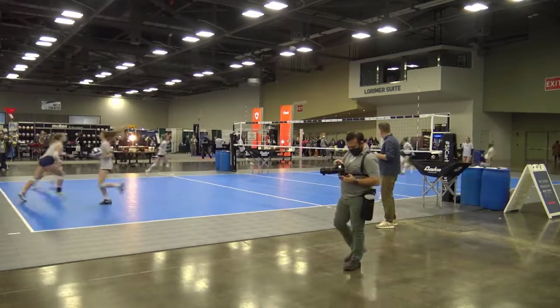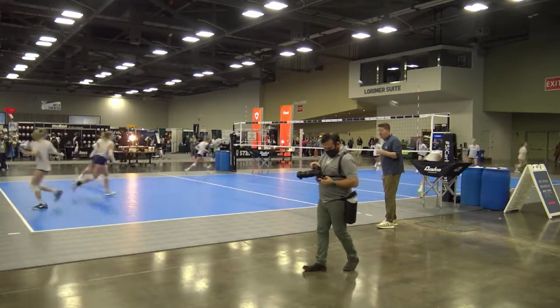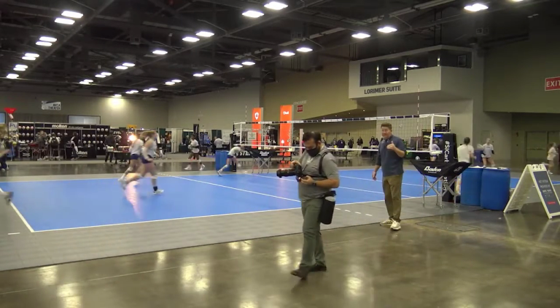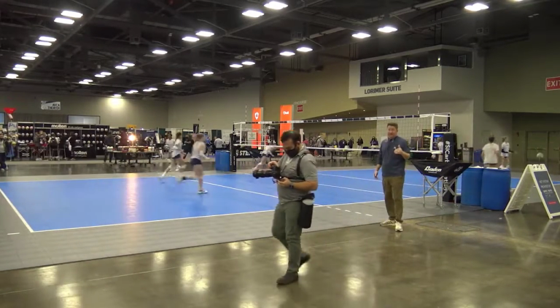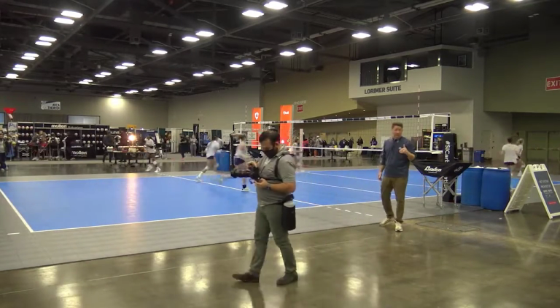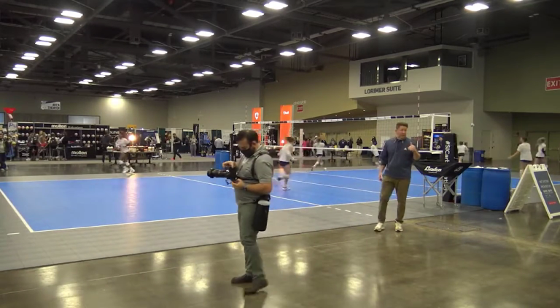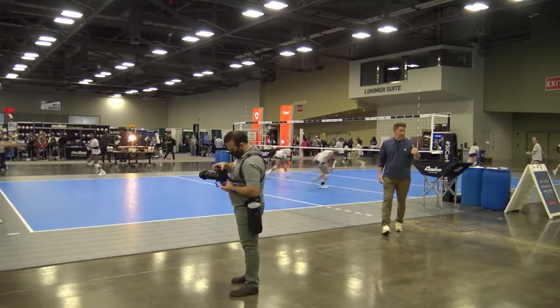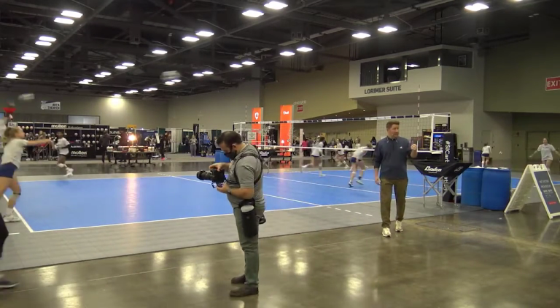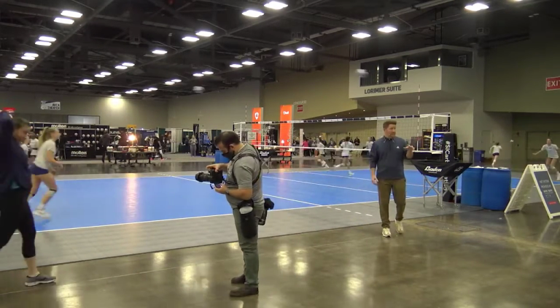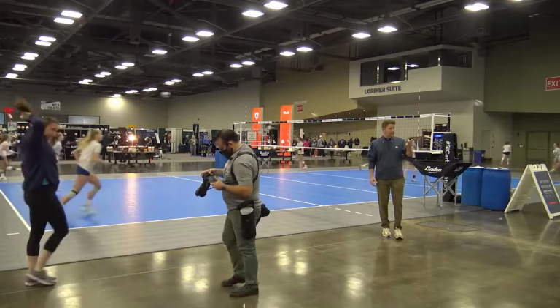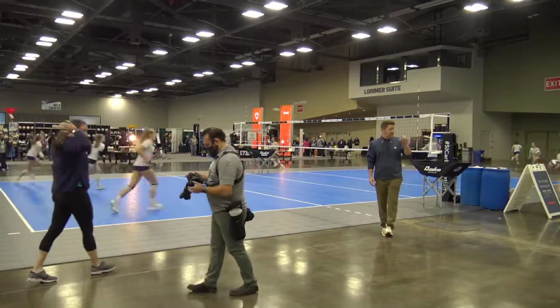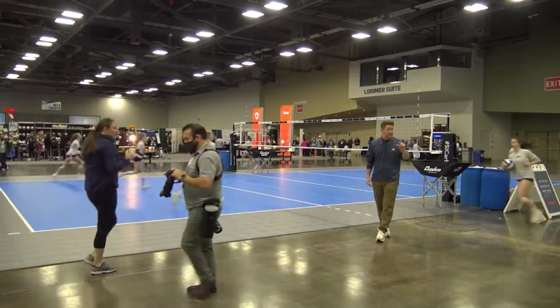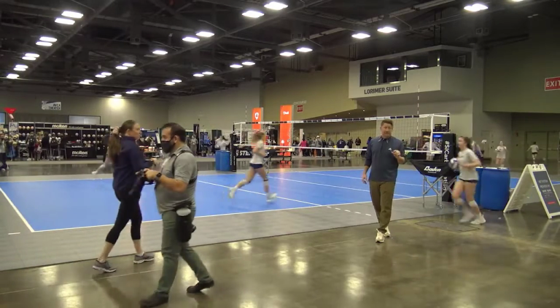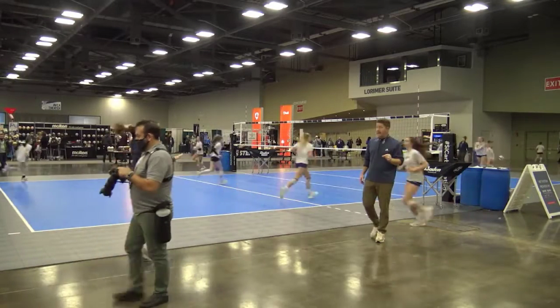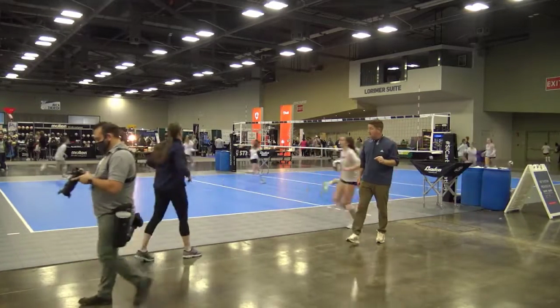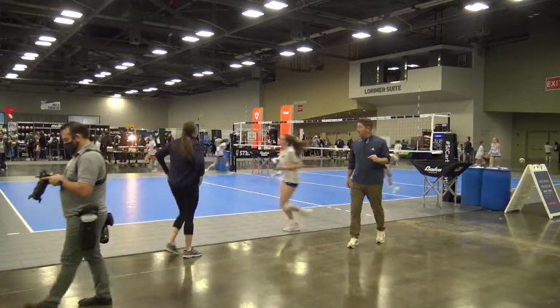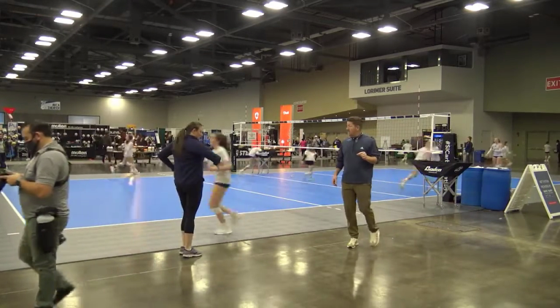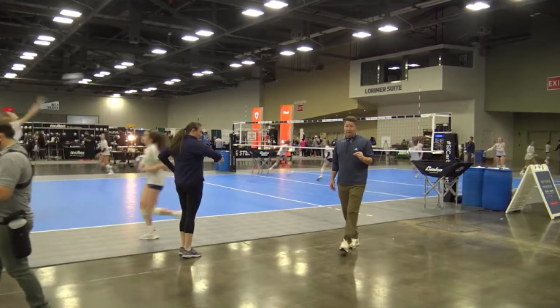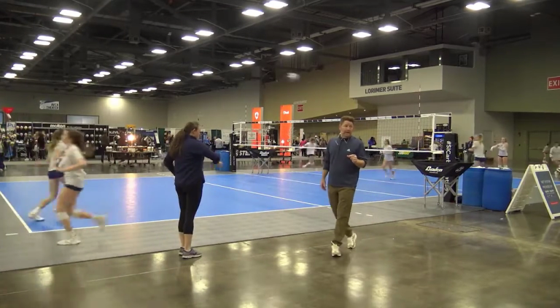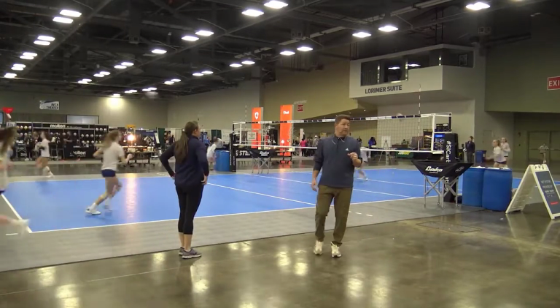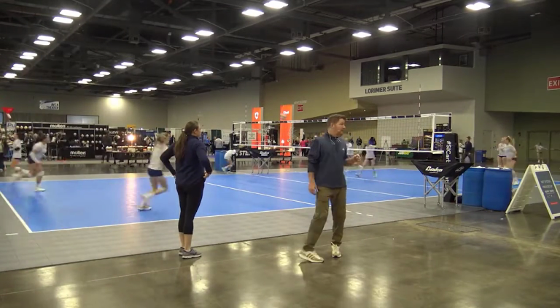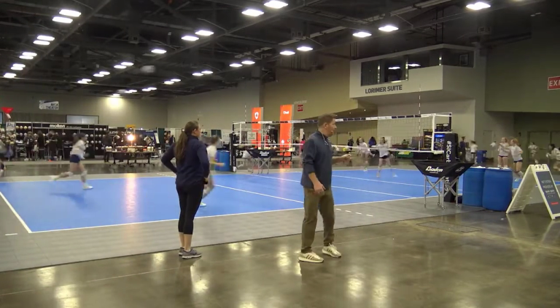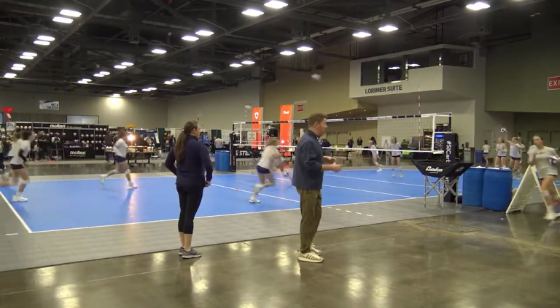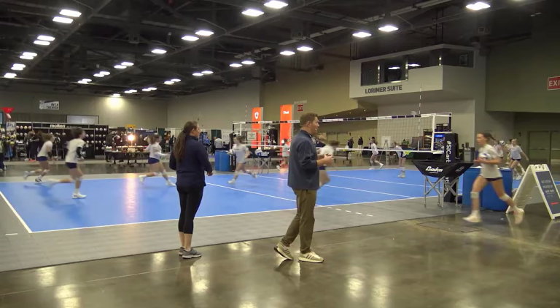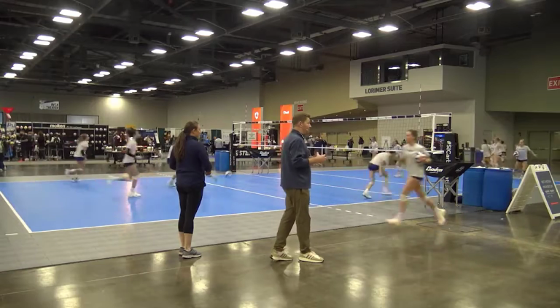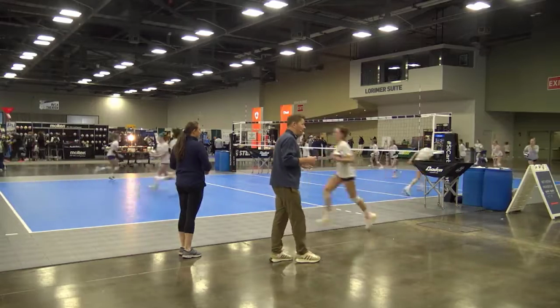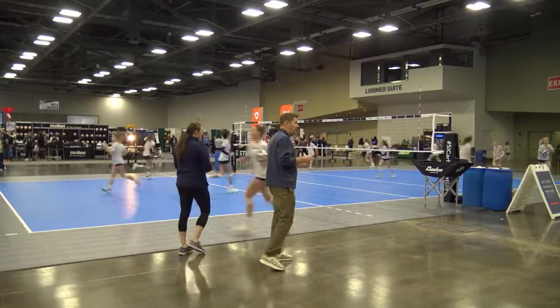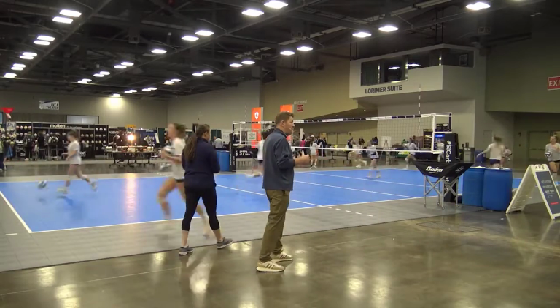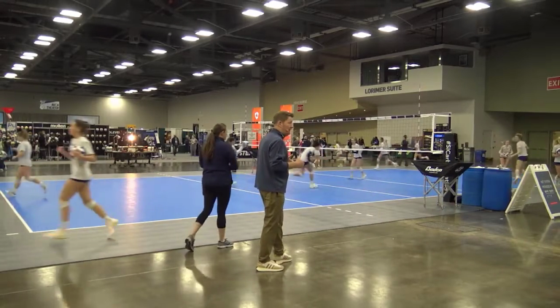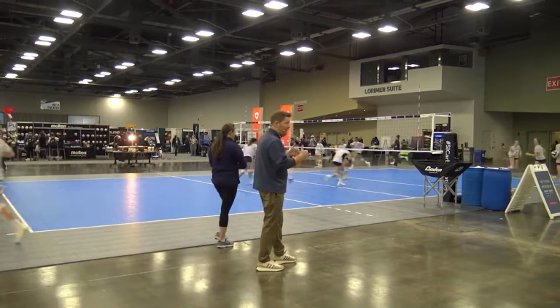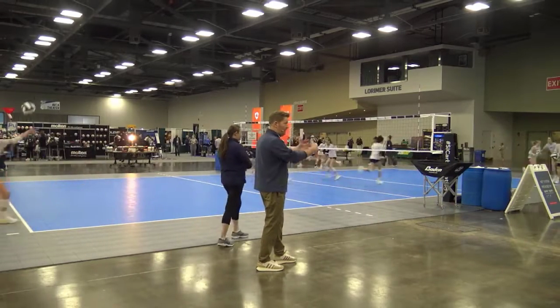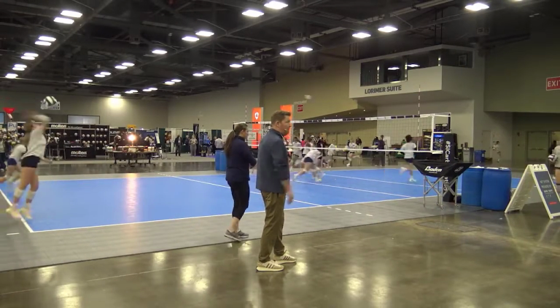As we stagger this from 20 to 25 to 30 feet, you obviously see the percentages of volleyballs going into play go down. So depending on your team and your age, you may want to start at 15 feet.